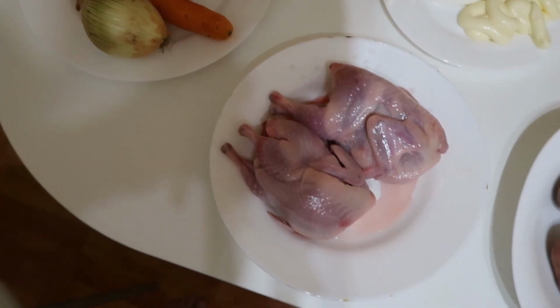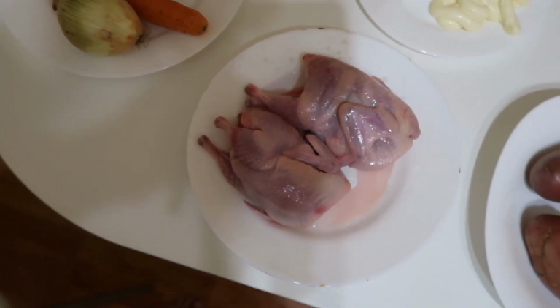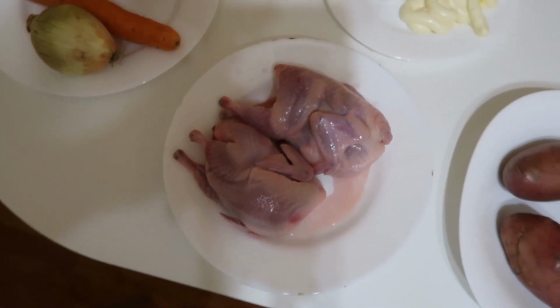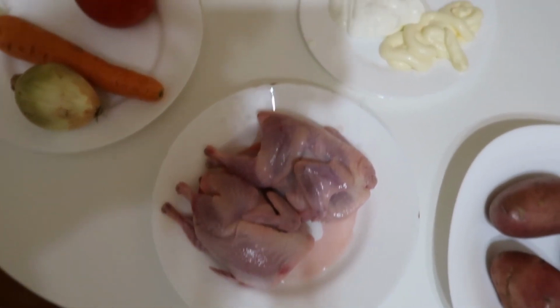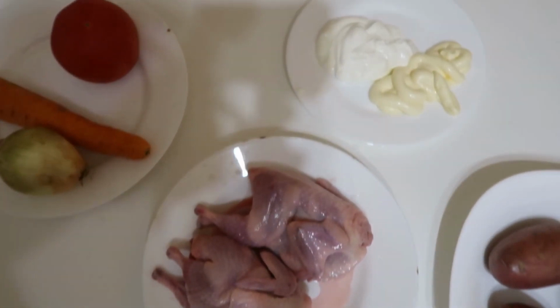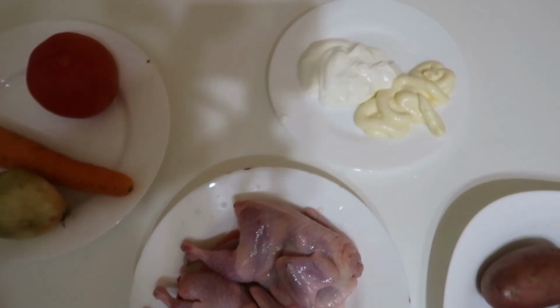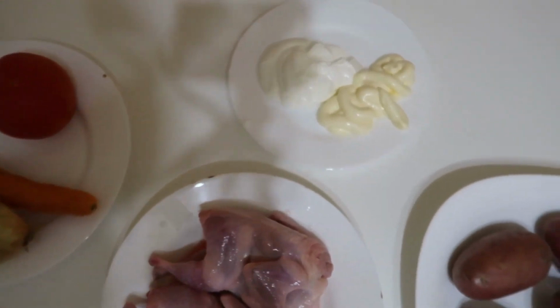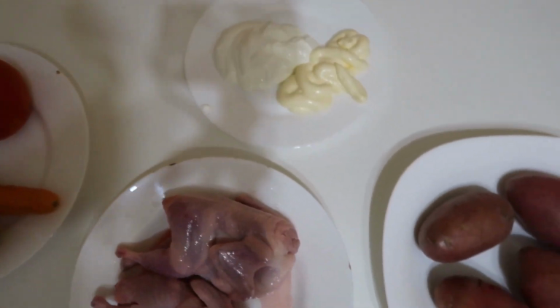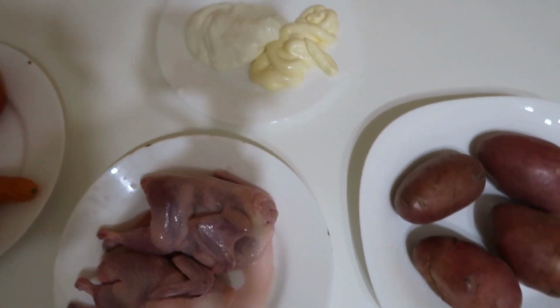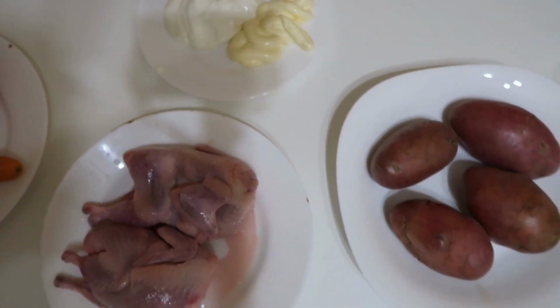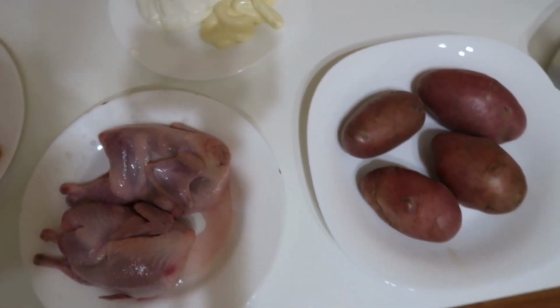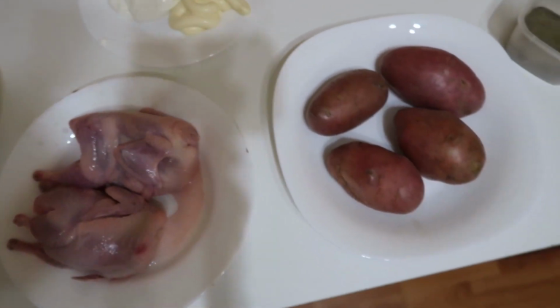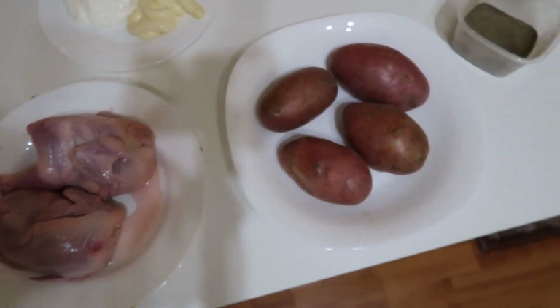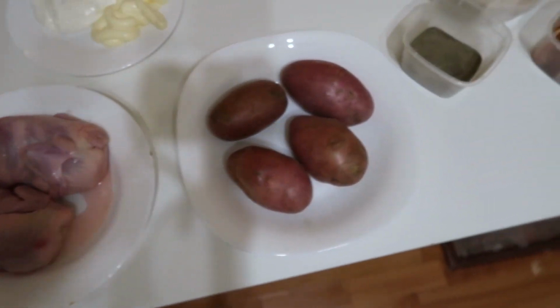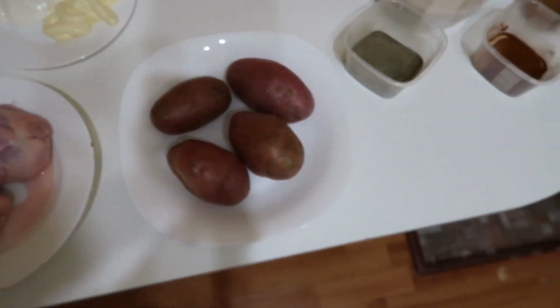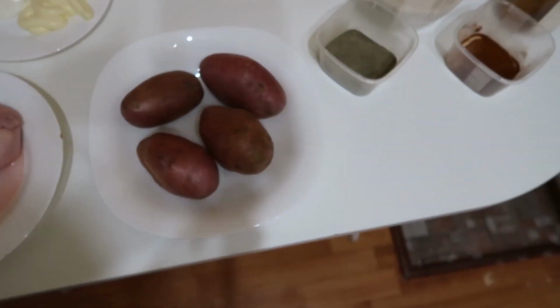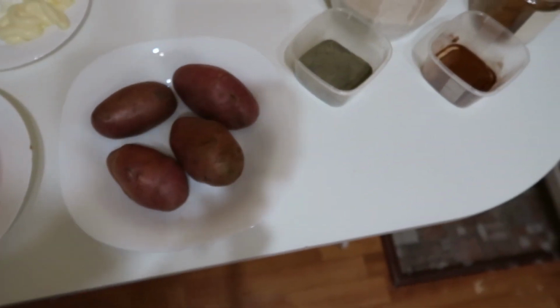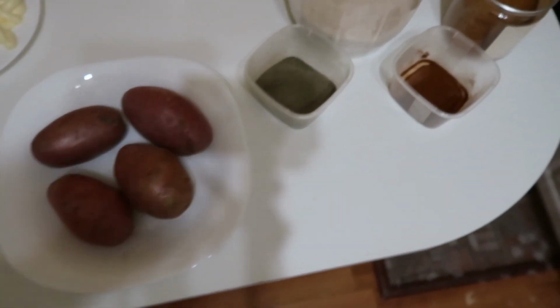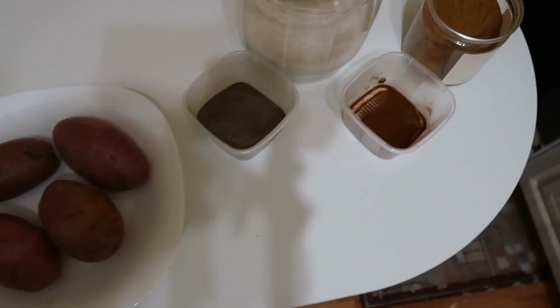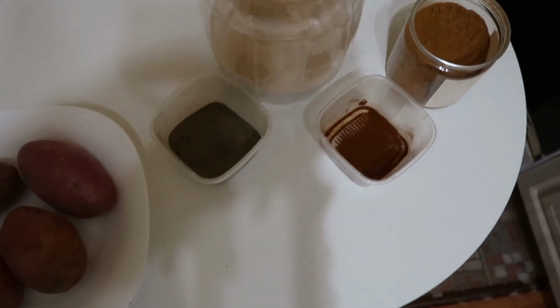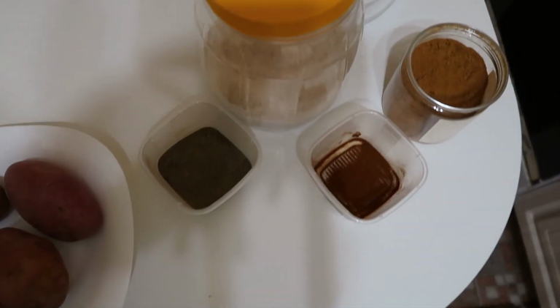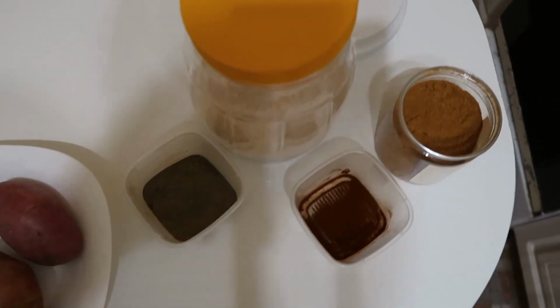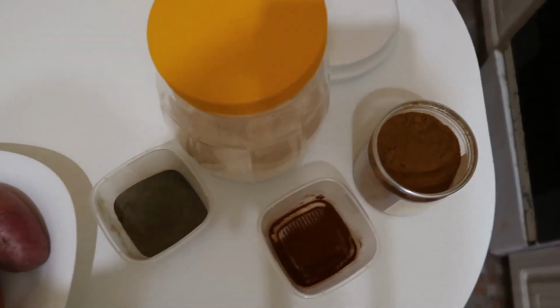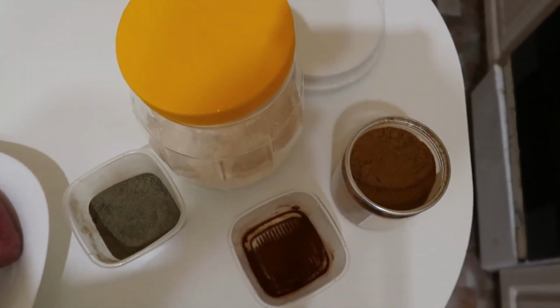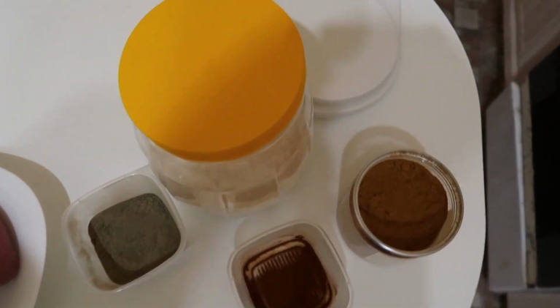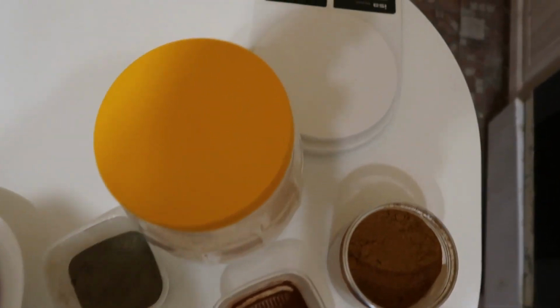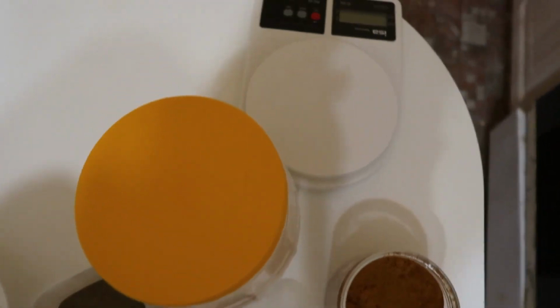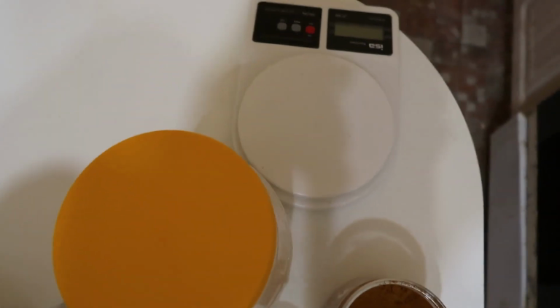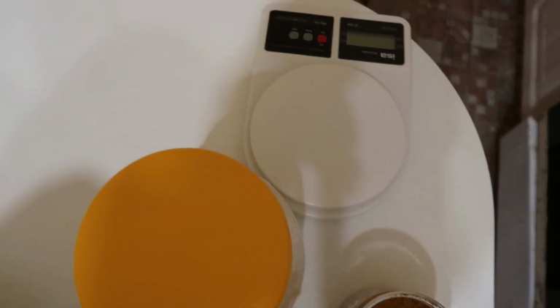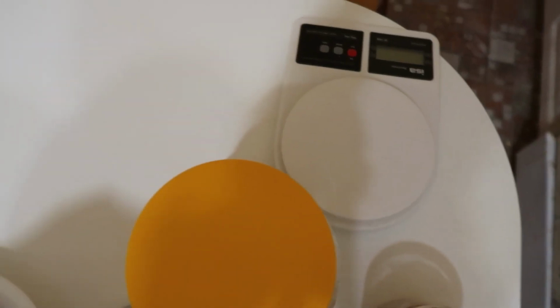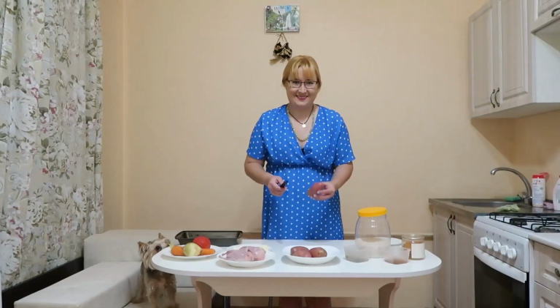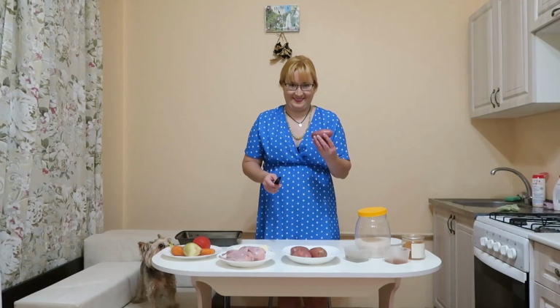To prepare this dish we need quail, tomato, carrot, onion, potato, mayonnaise and salt, black pepper, red pepper and paprika.